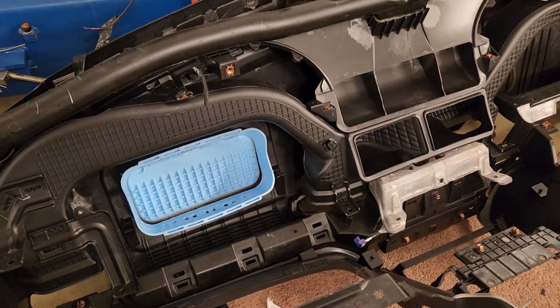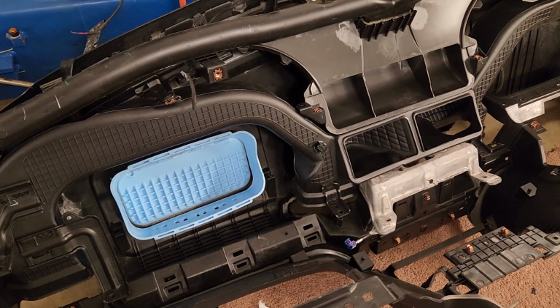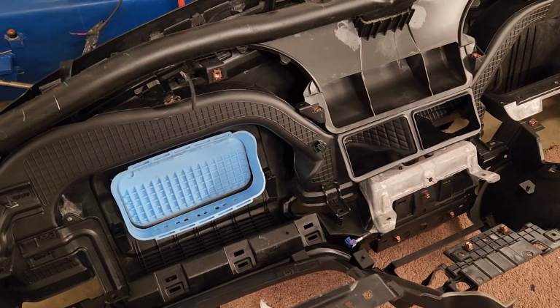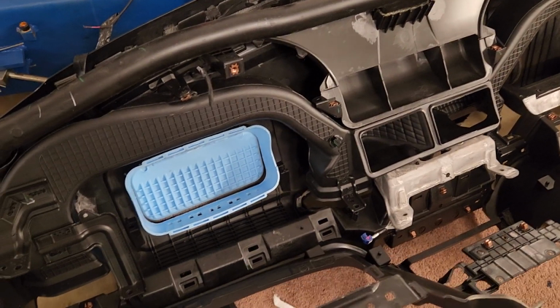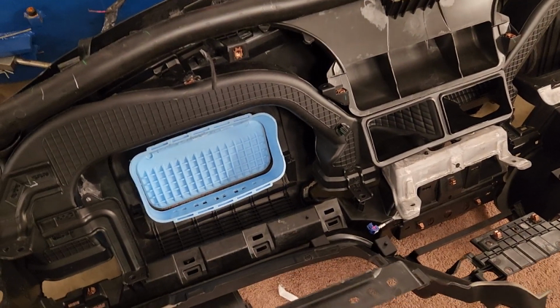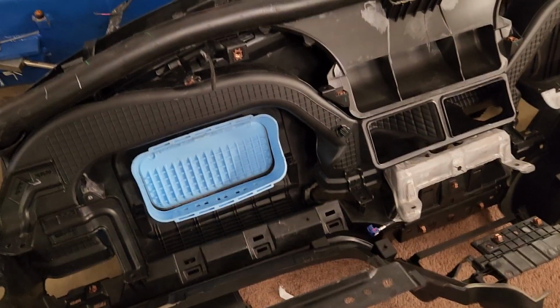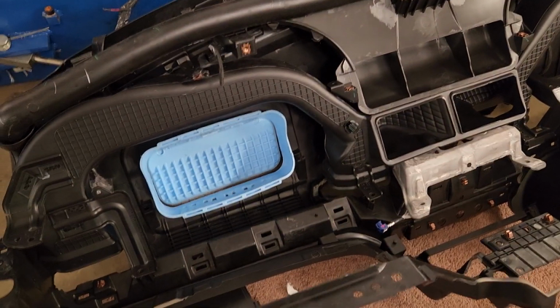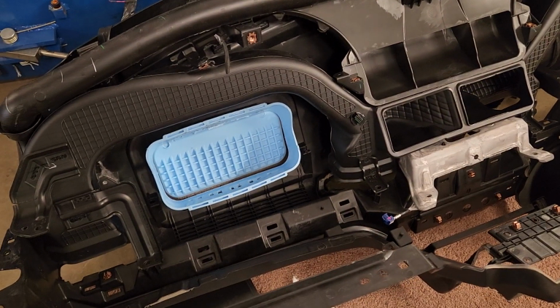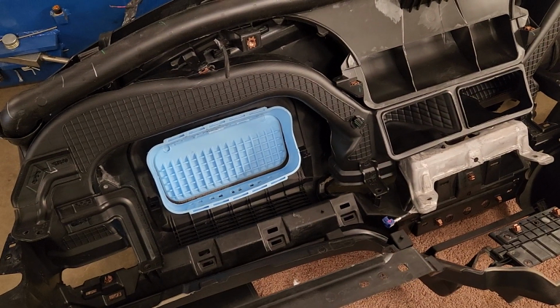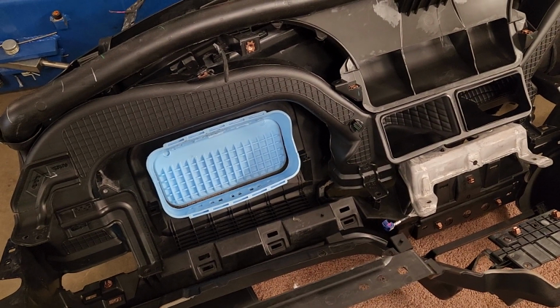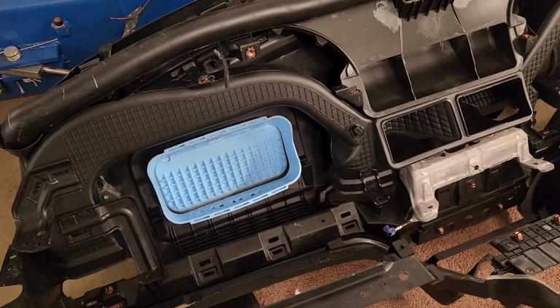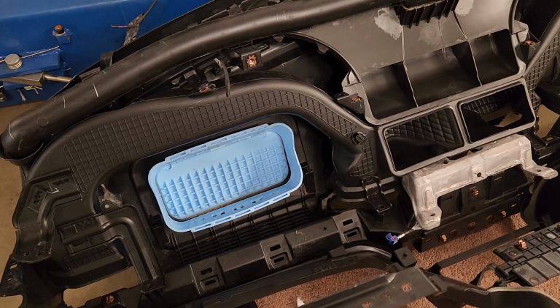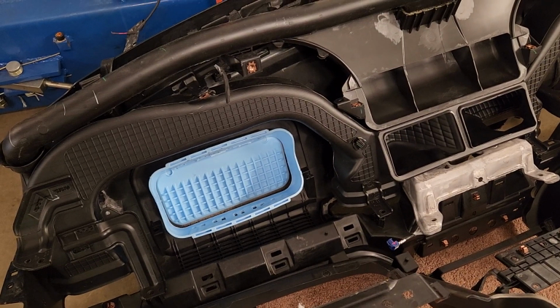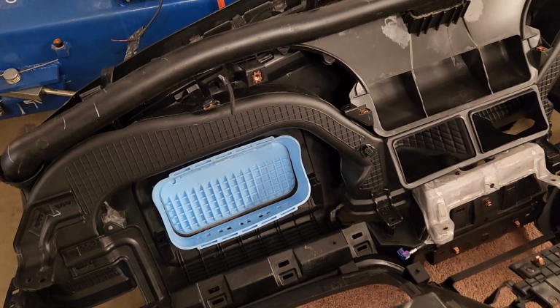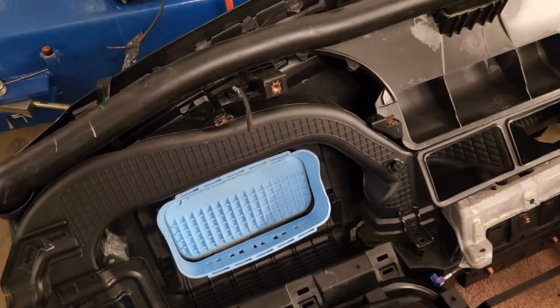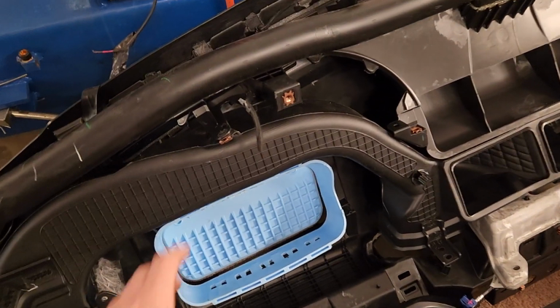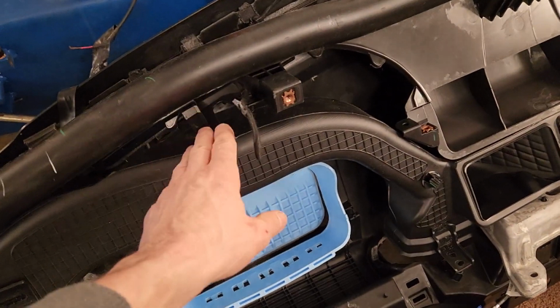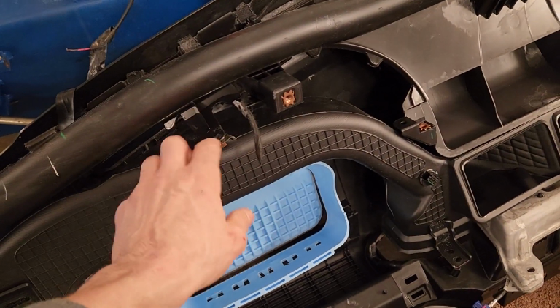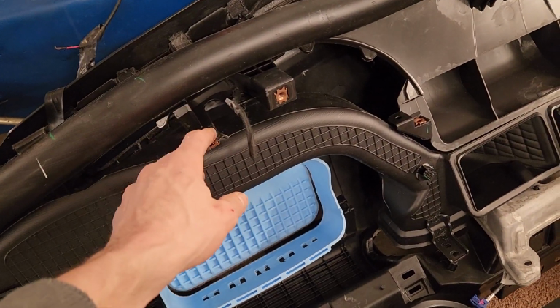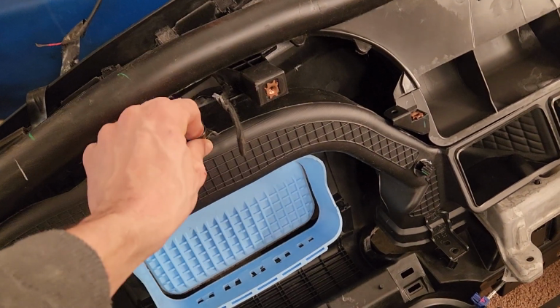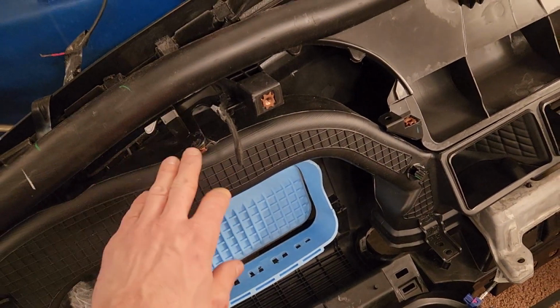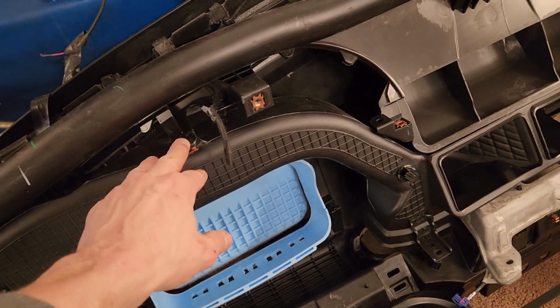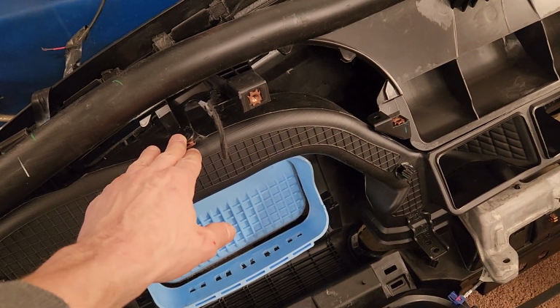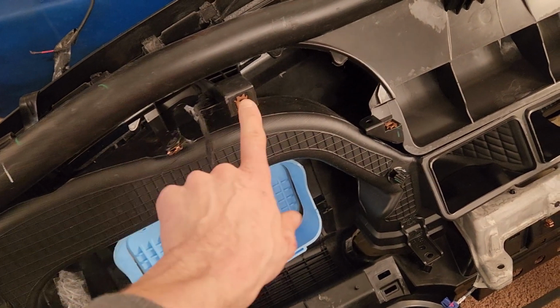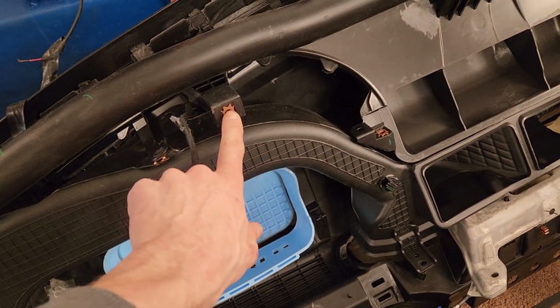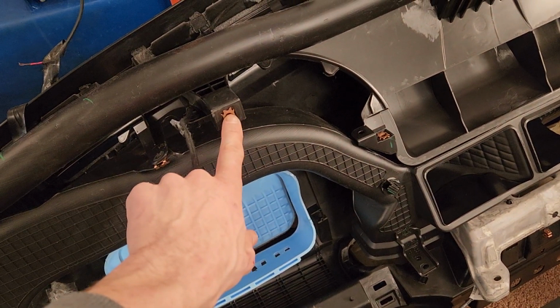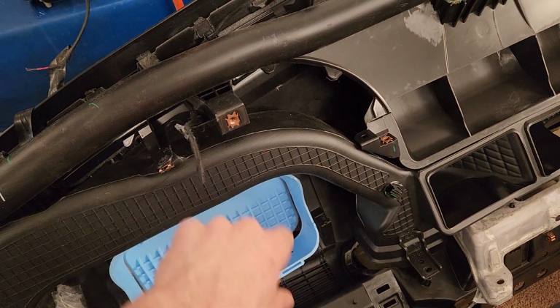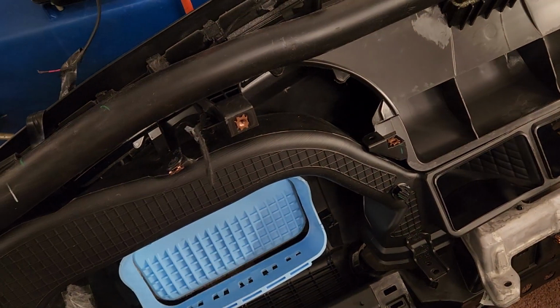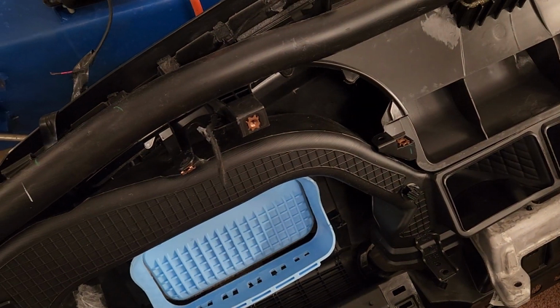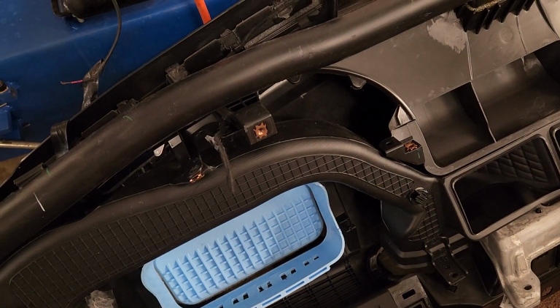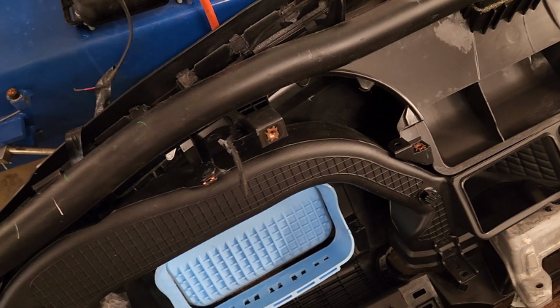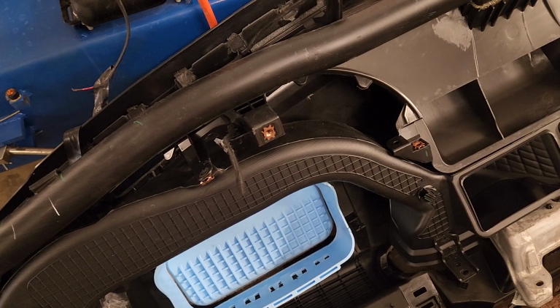Next, the bolt I'm going to show is also on the passenger side in the glove box compartment. Don't worry about this one — this one should already be attached, there's no need to take this out. It's this bolt right here that we're going to be looking at. I'm going to show you where that one's at.